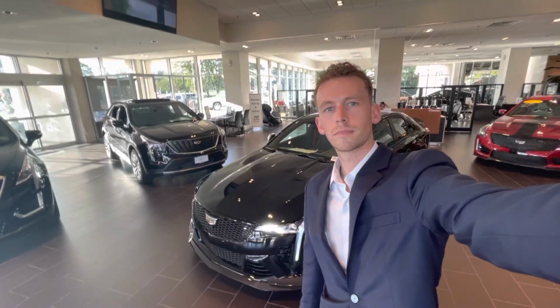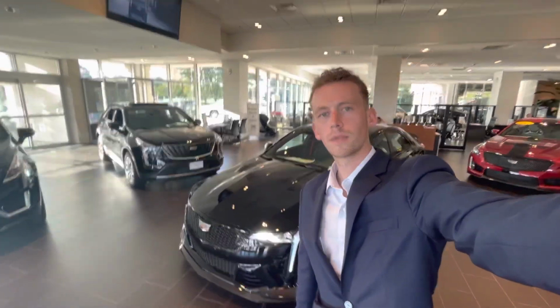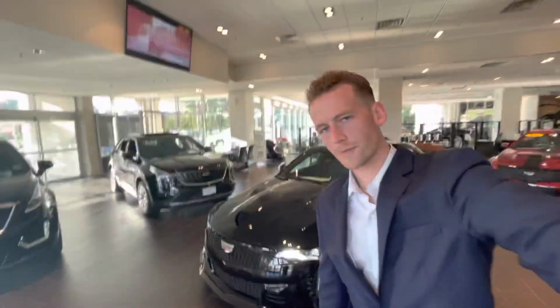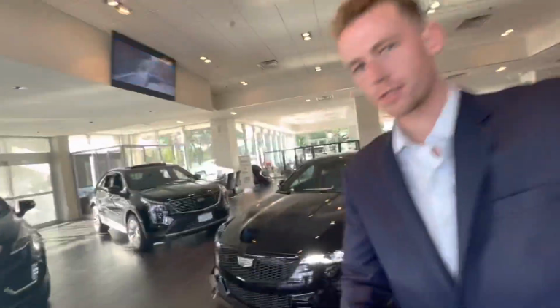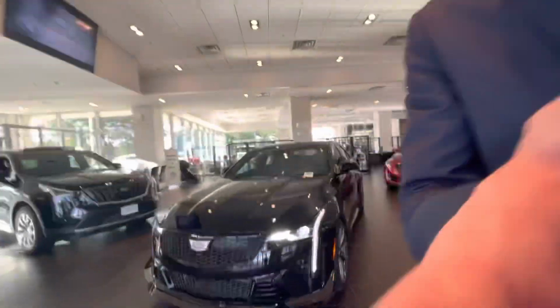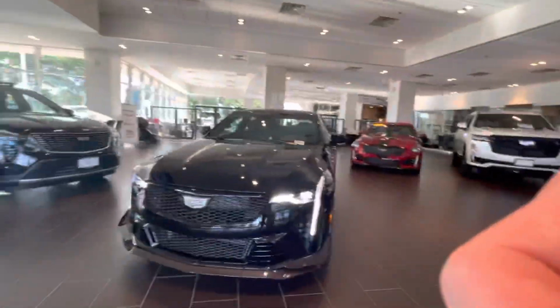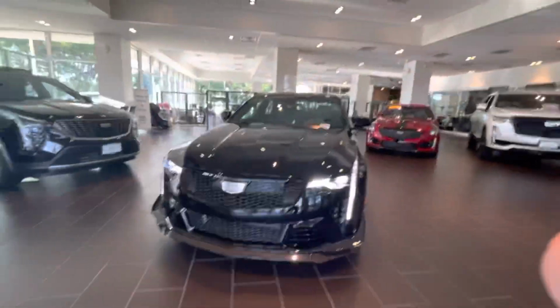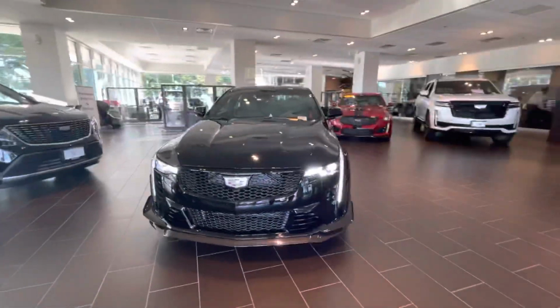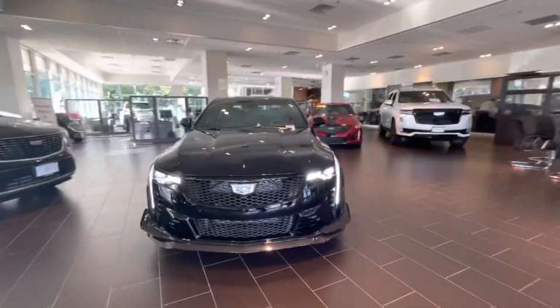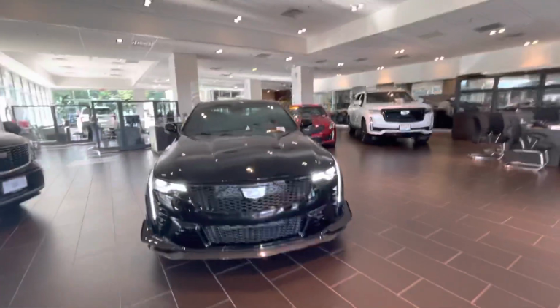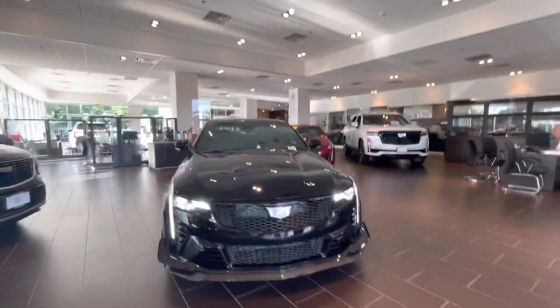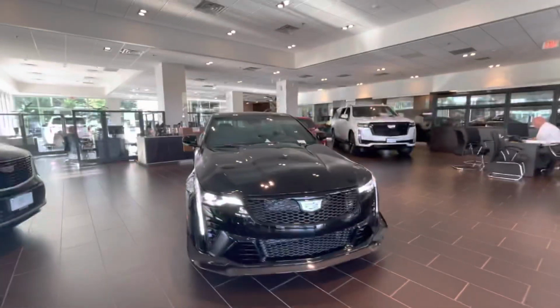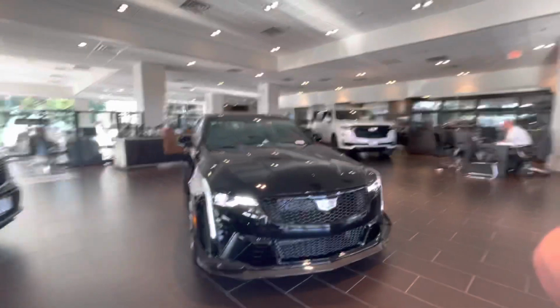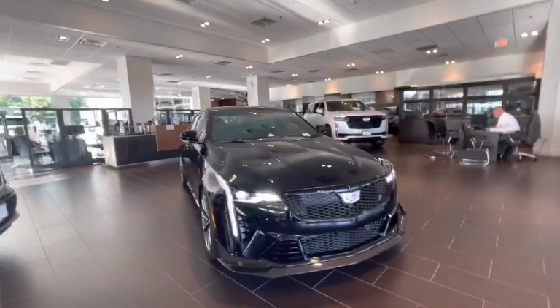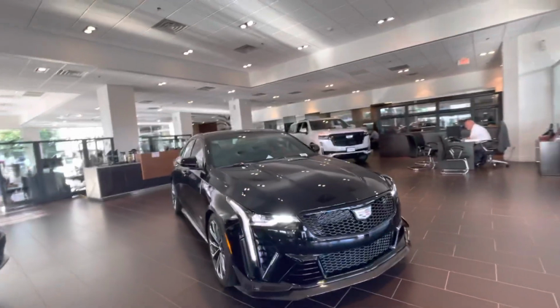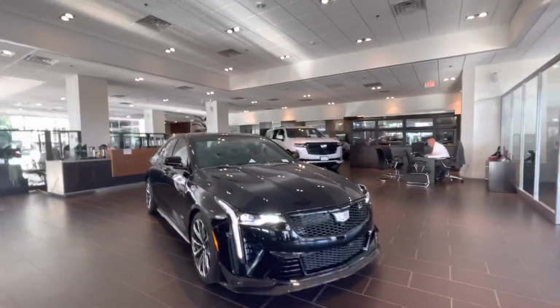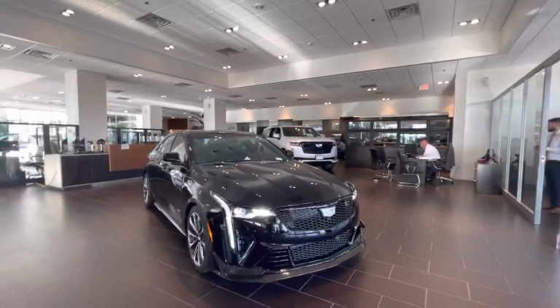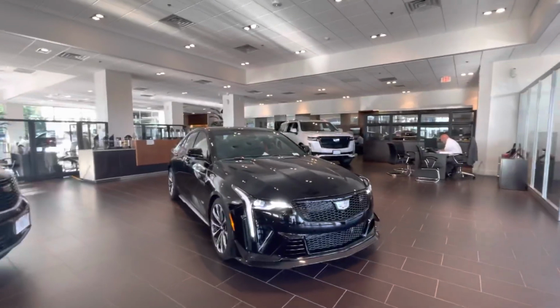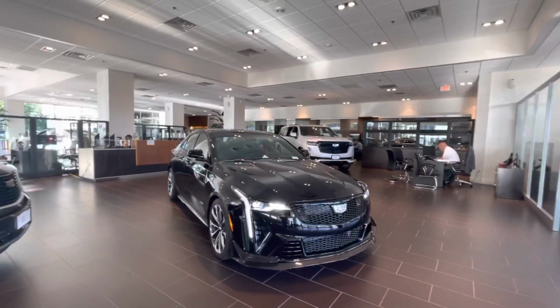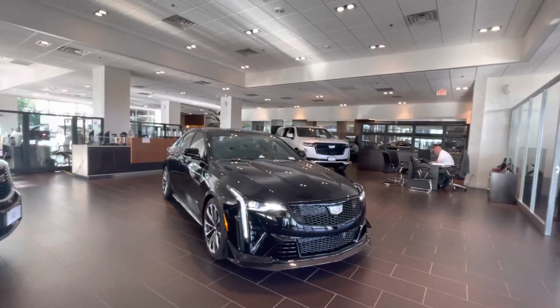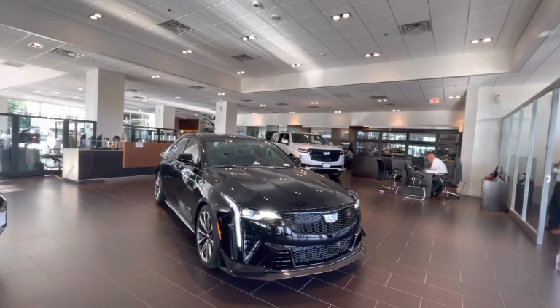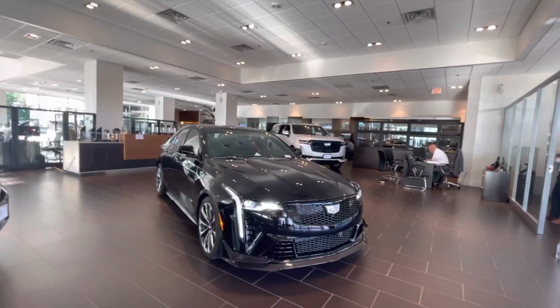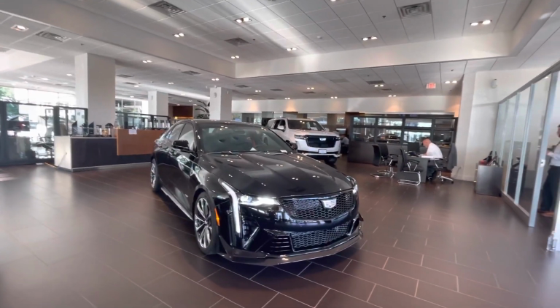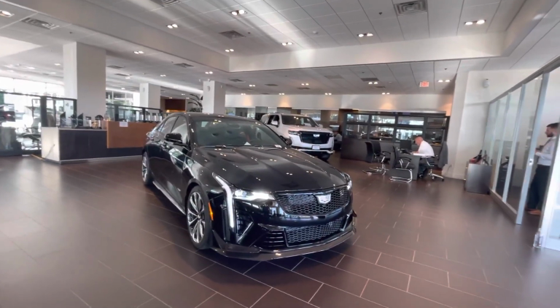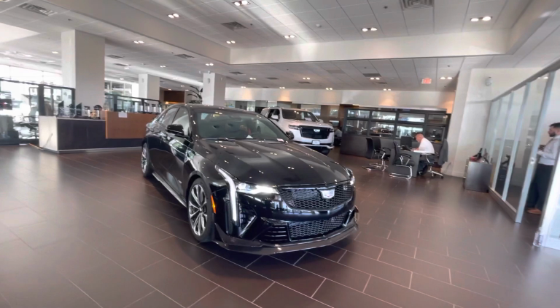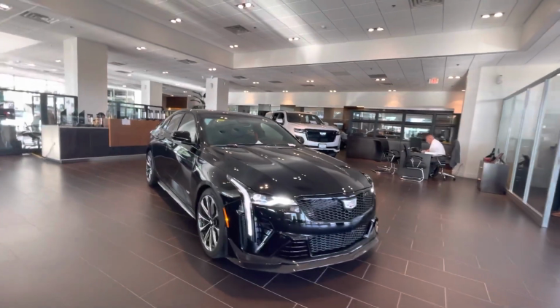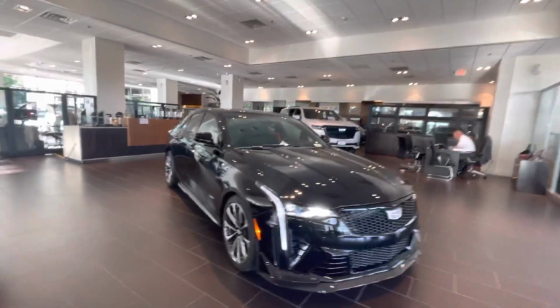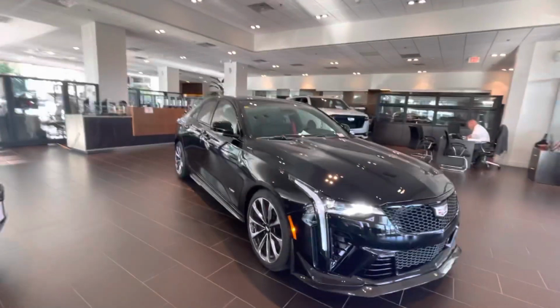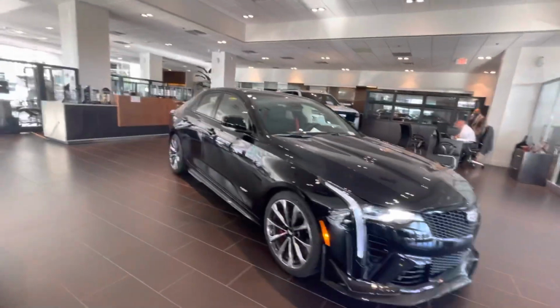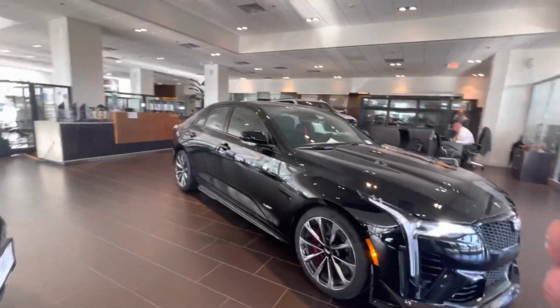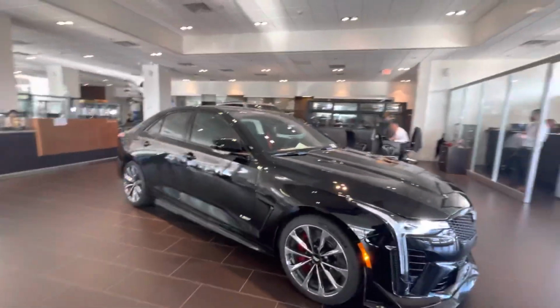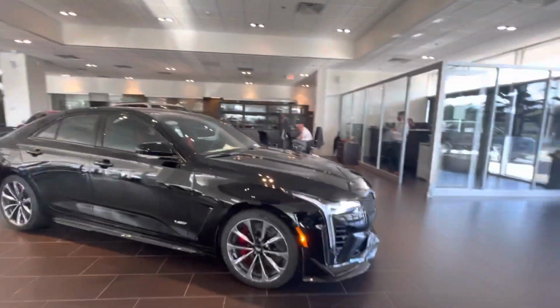Good afternoon, this is Tim with Gold Coast Cadillac, taking a video of this fresh off the truck CT4 Blackwing, probably one of the first to touch down in the entire country. This car truly is a beautiful work of art.